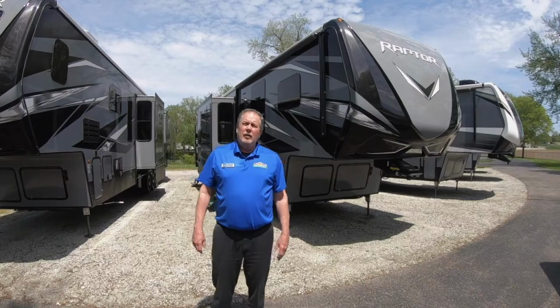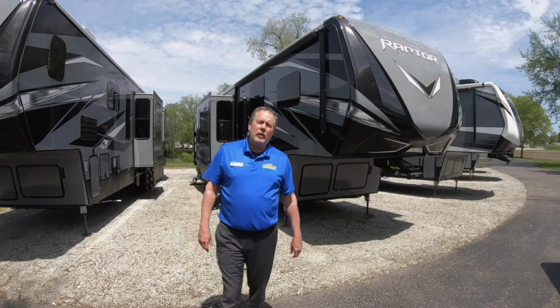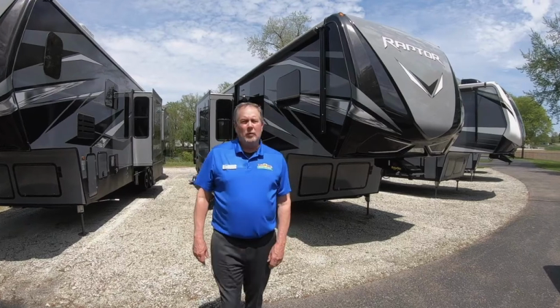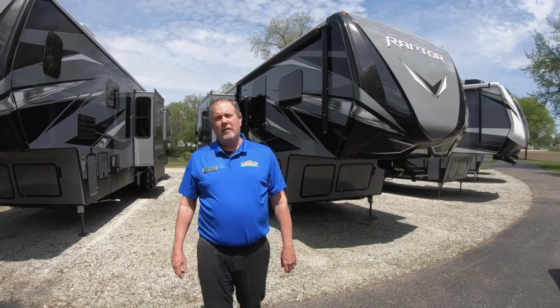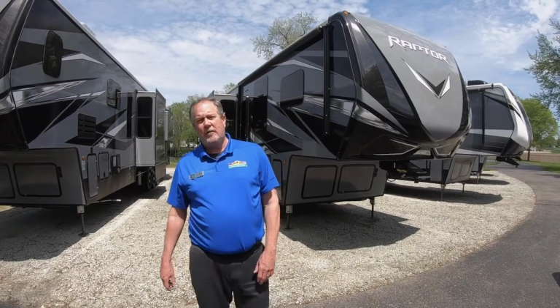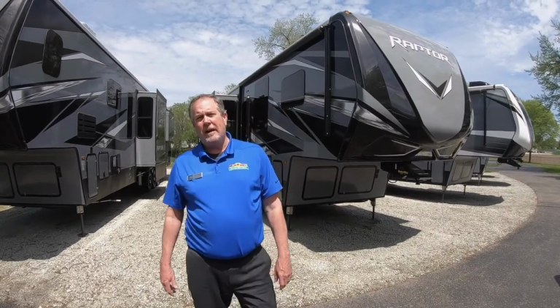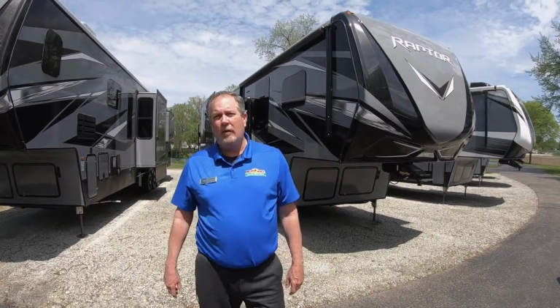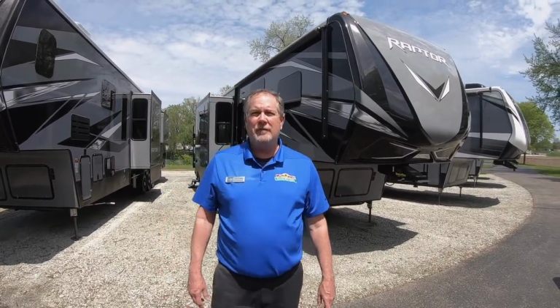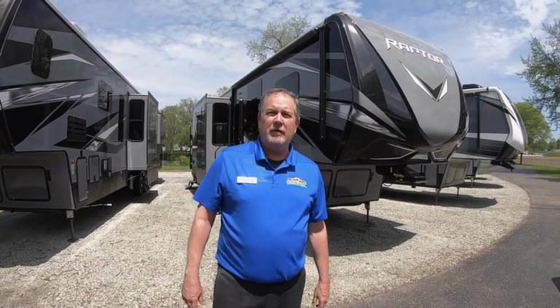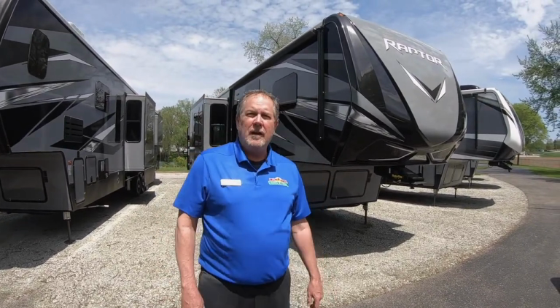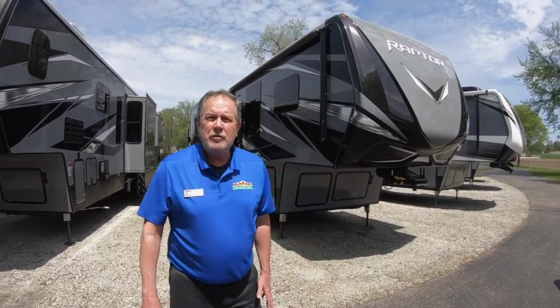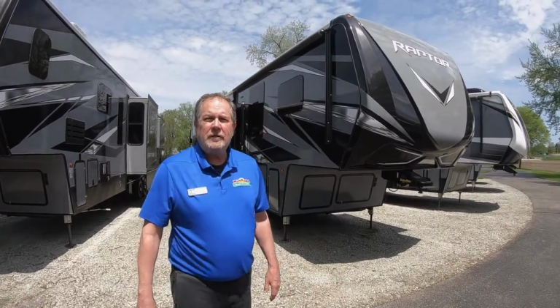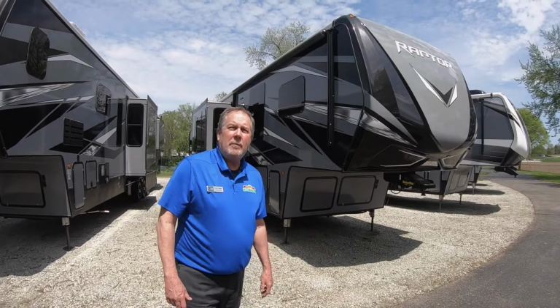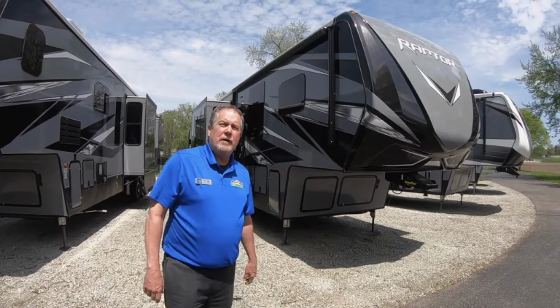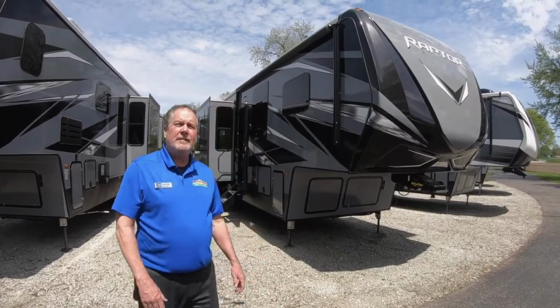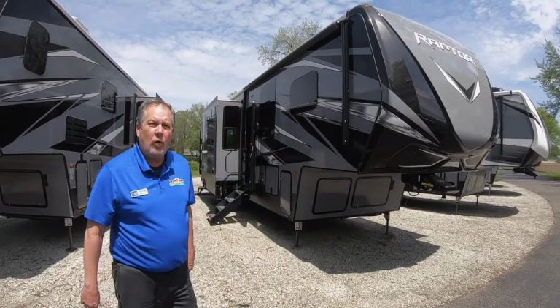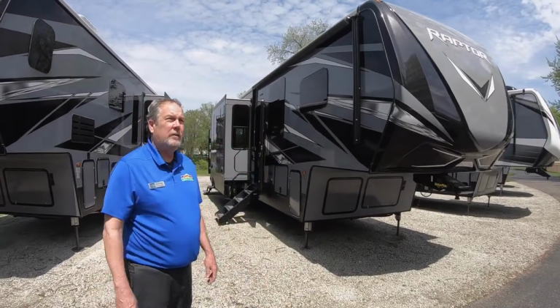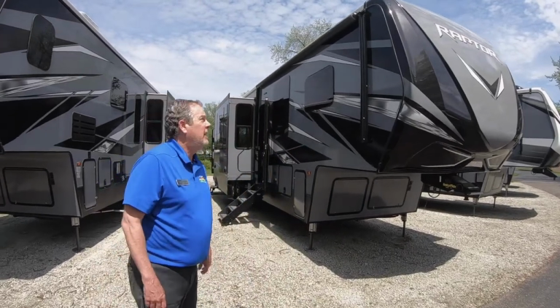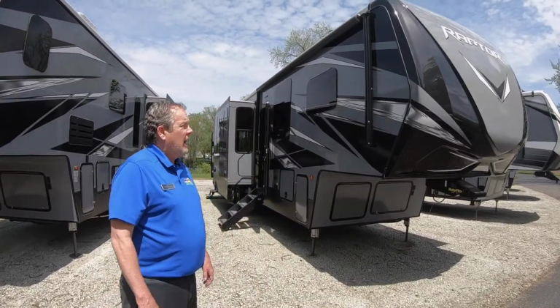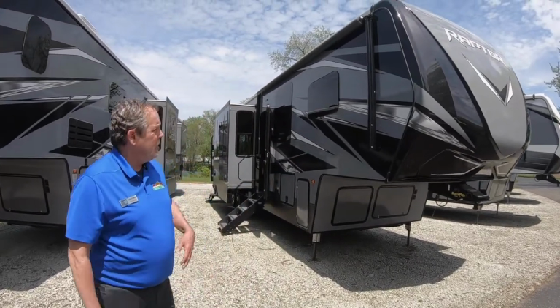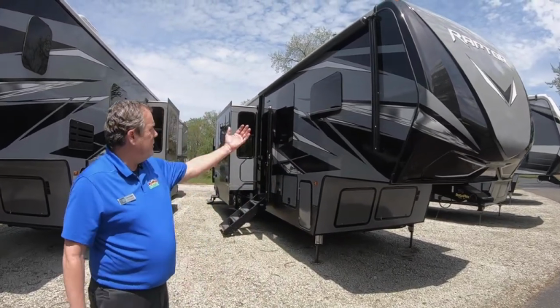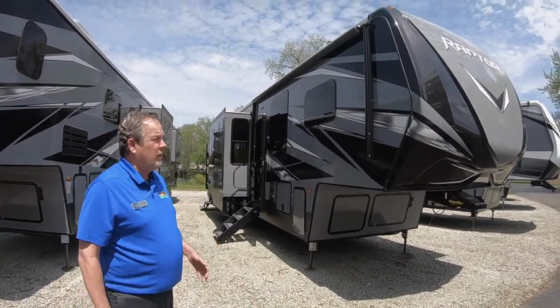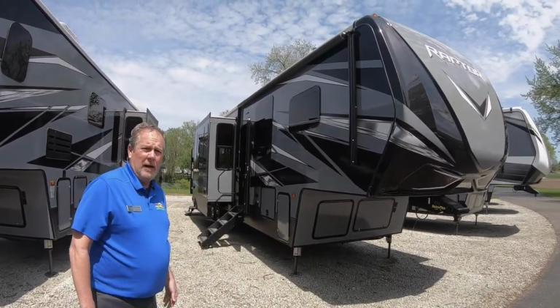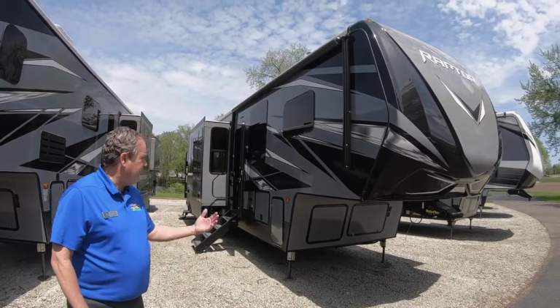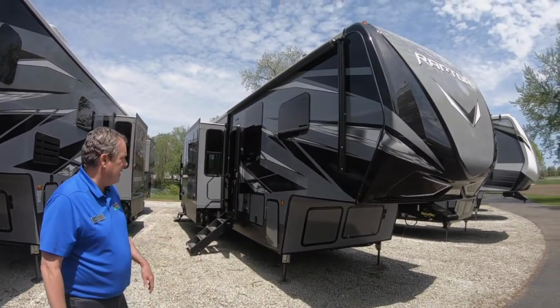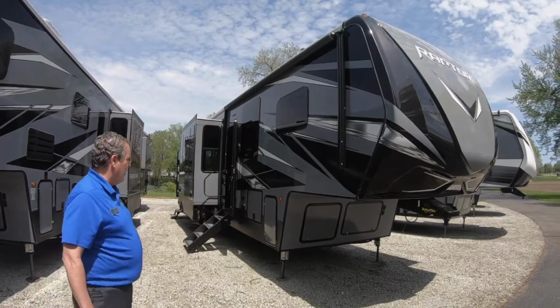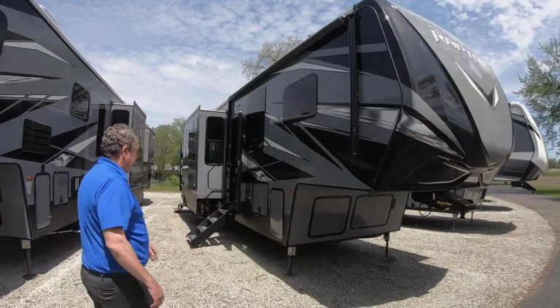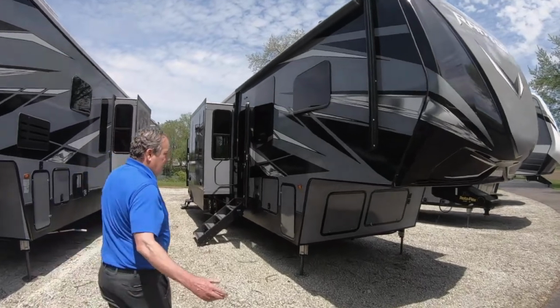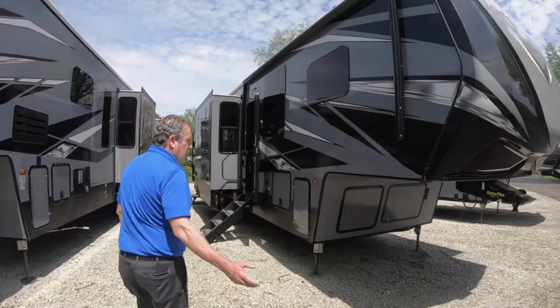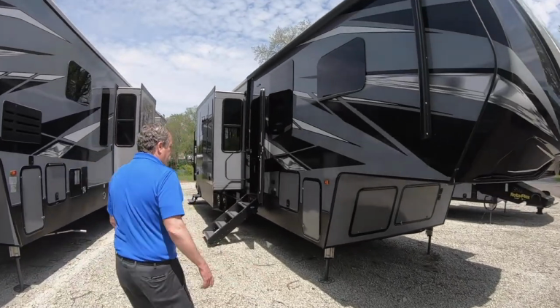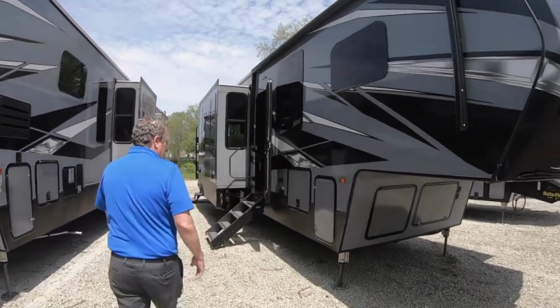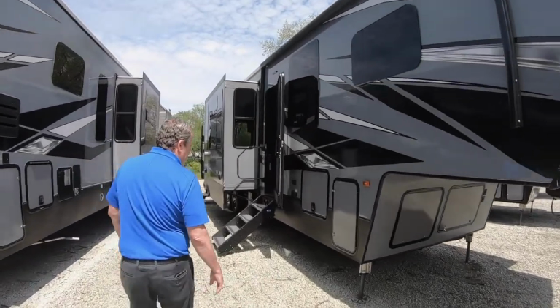Hello, Chris Logan here with another Feature Friday from Walnut Ridge Family RV. We're showcasing the Raptor 356 toy hauler today. You can see the beautiful graphics and all on it. I'll show you a couple things on the outside.